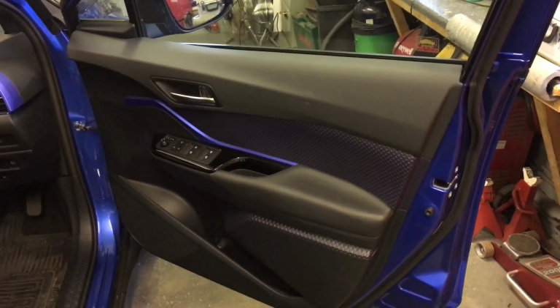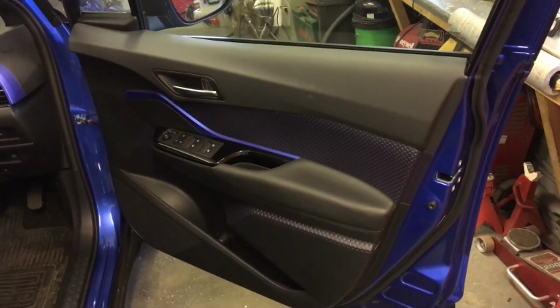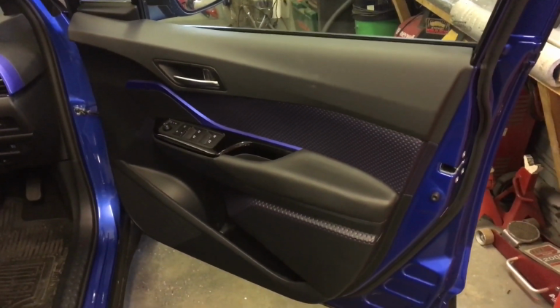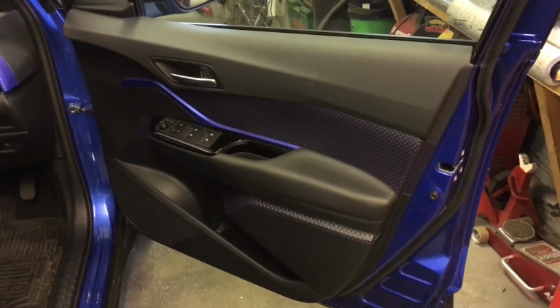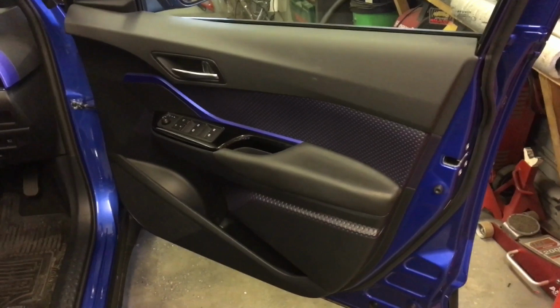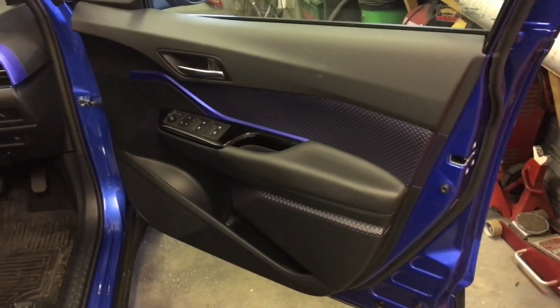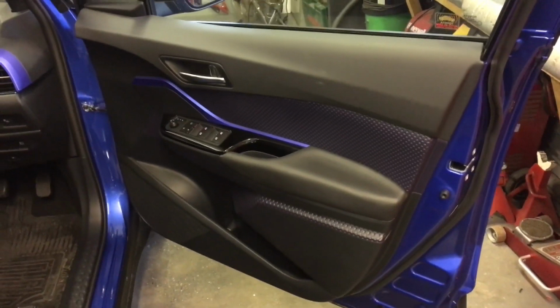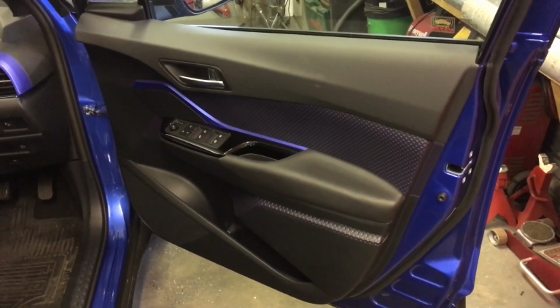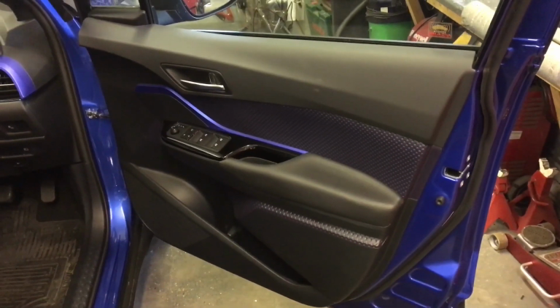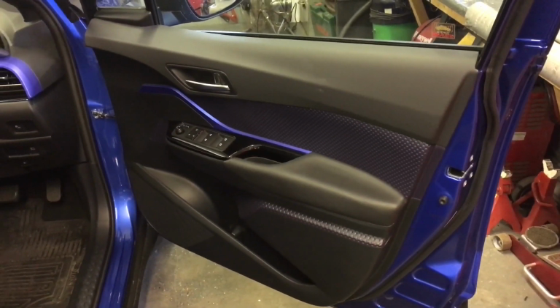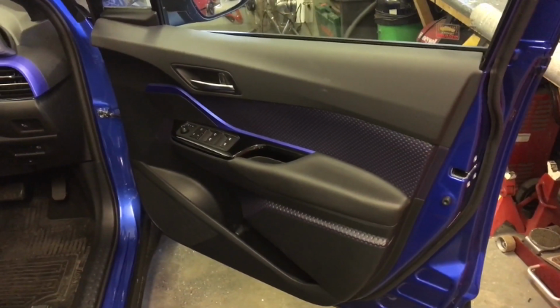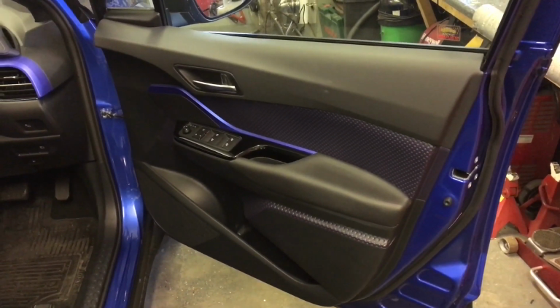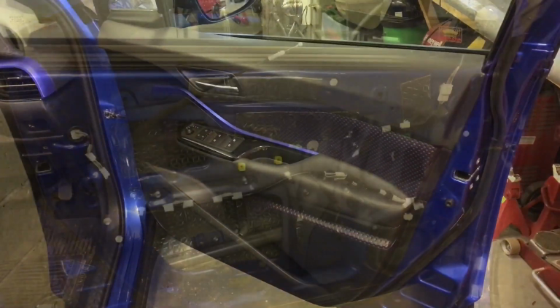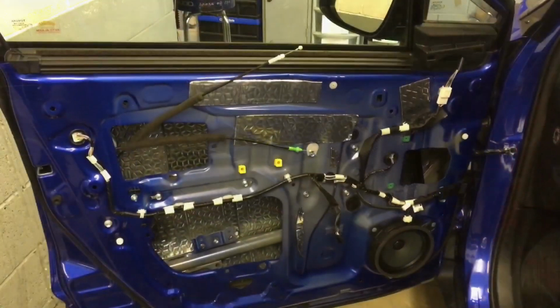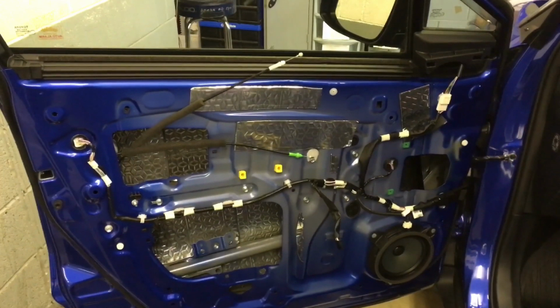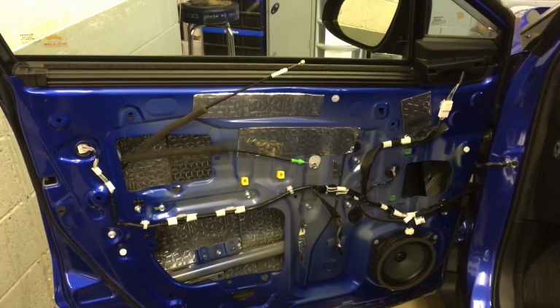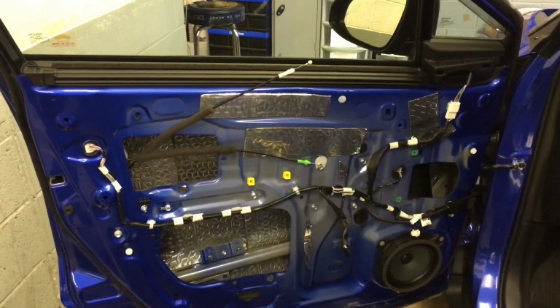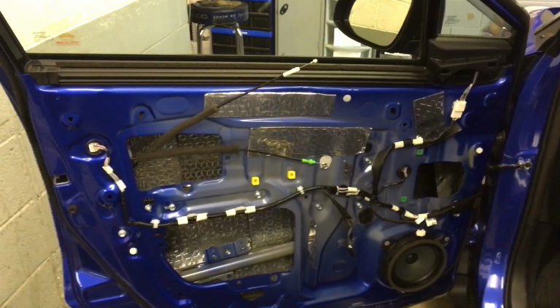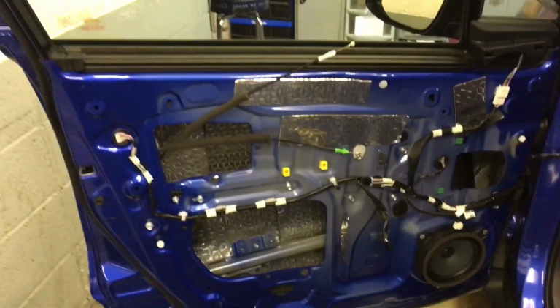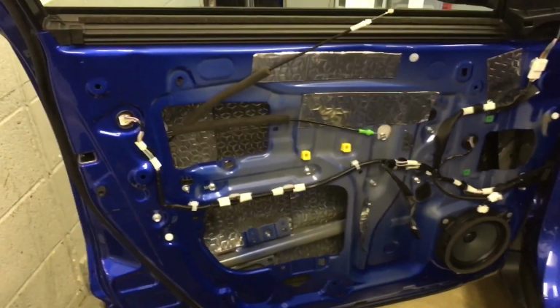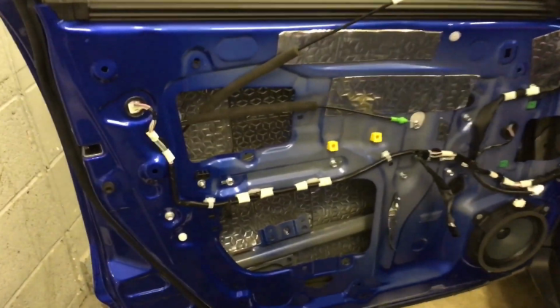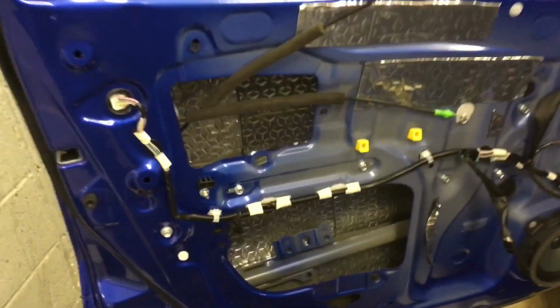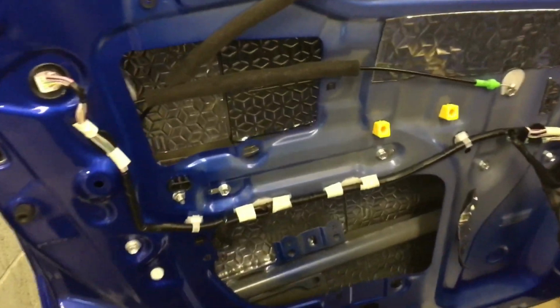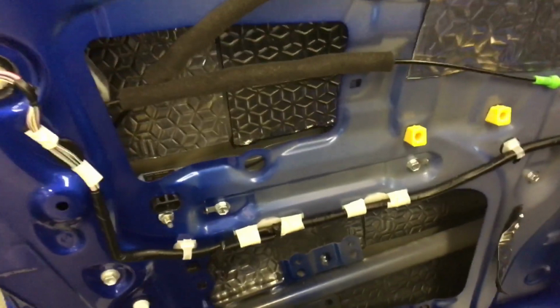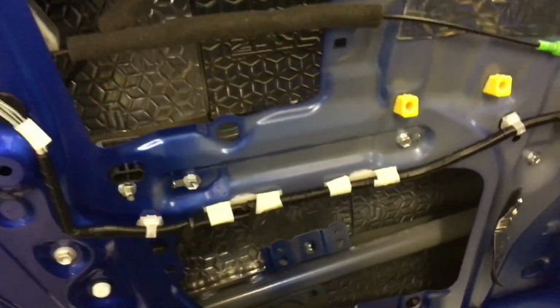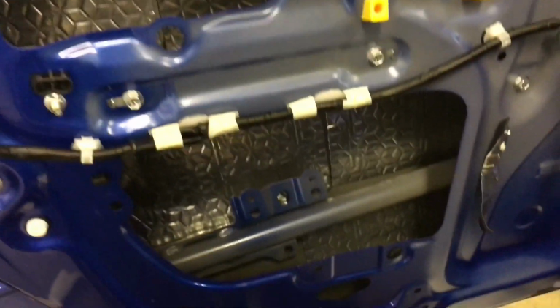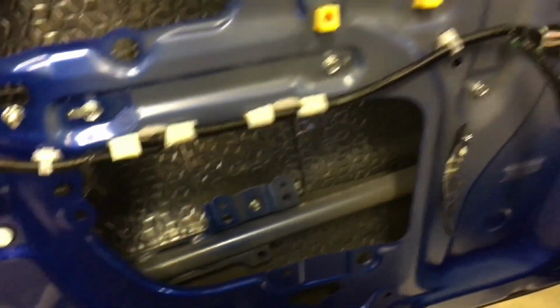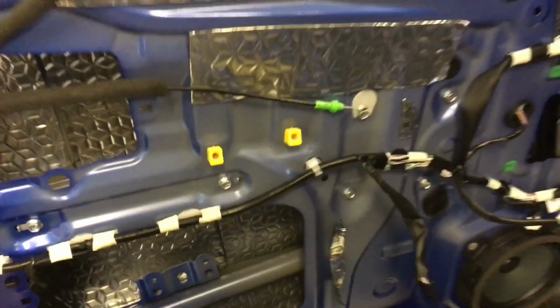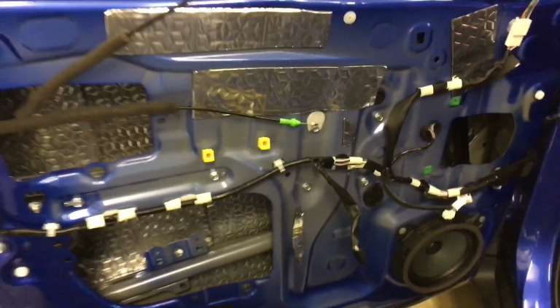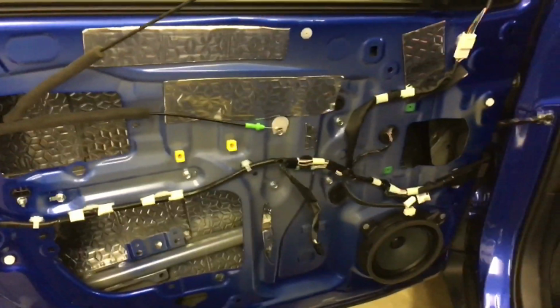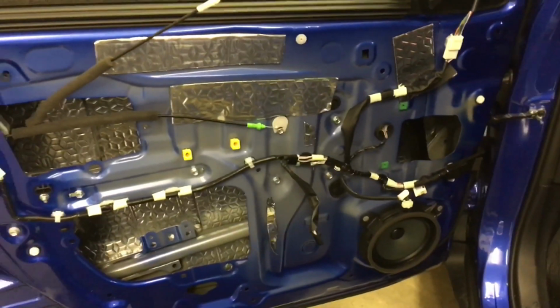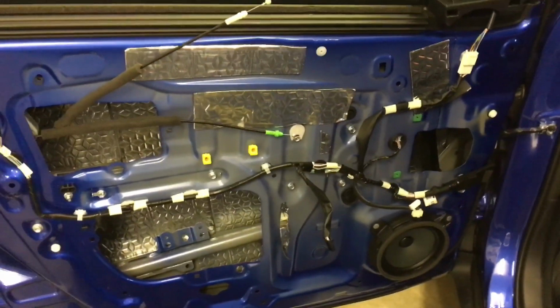Here's the door panel. What we're actually going to do is remove the panels off and soundproof inside here to reduce road noise. Here's the door panel removed, and as you can see we're now applying soundproofing inside the door and on the door panel itself.